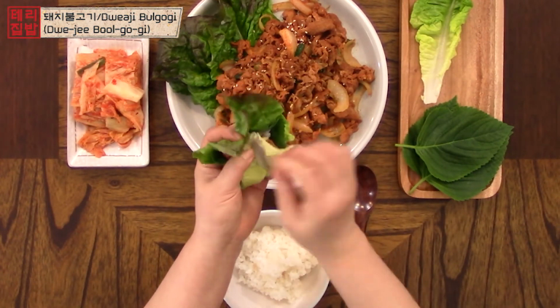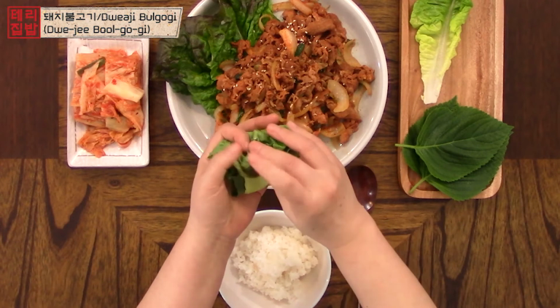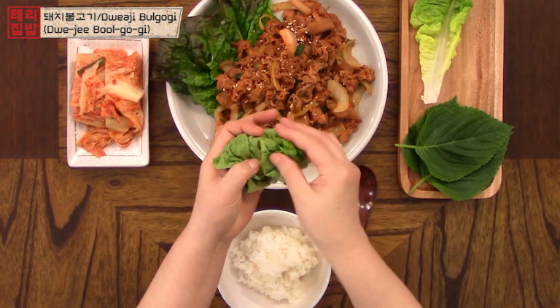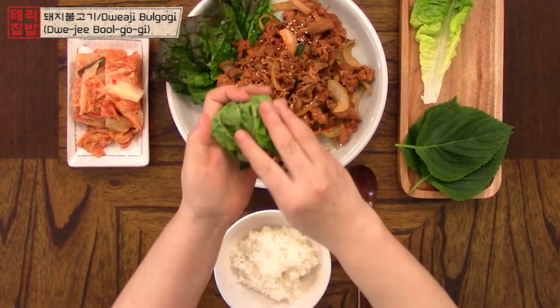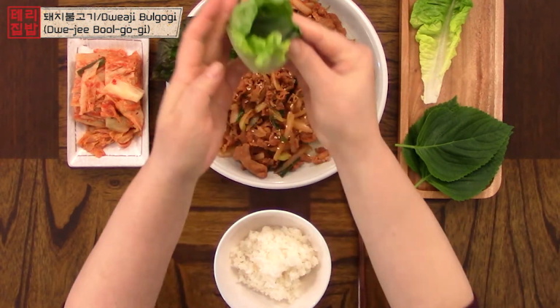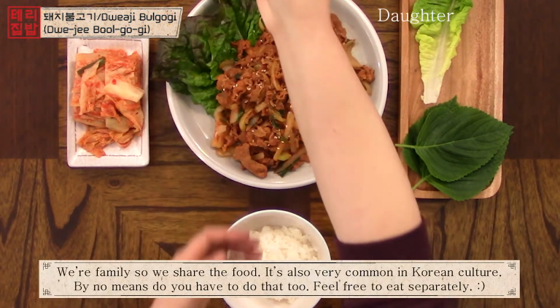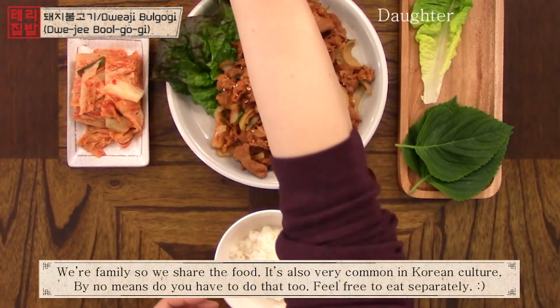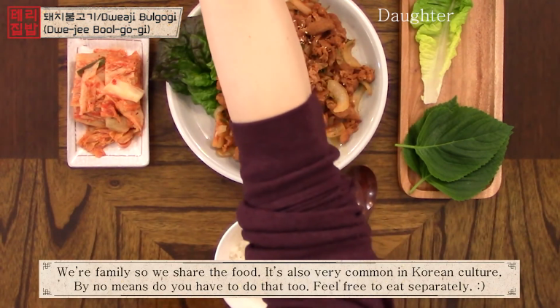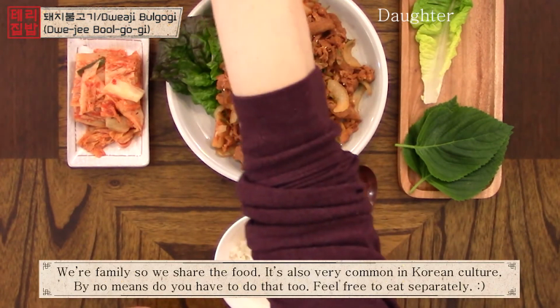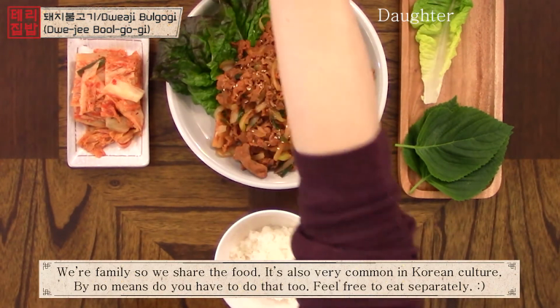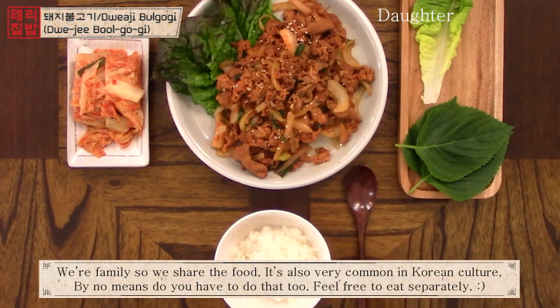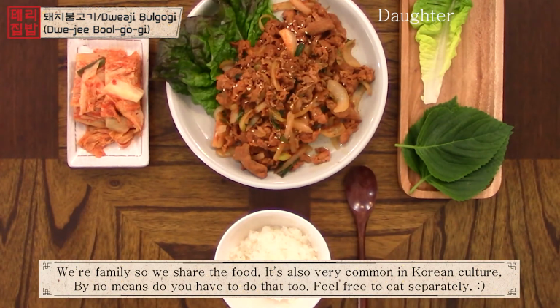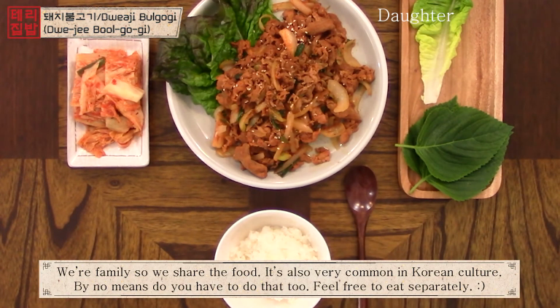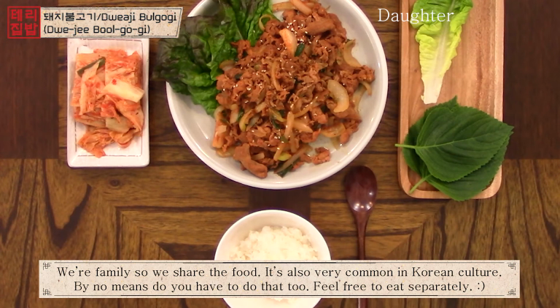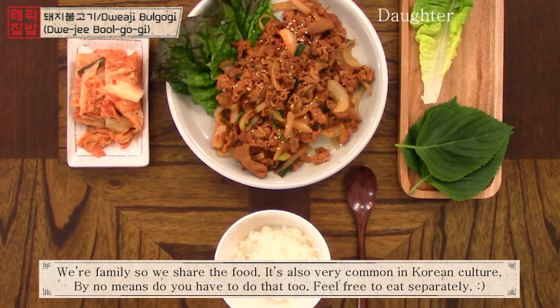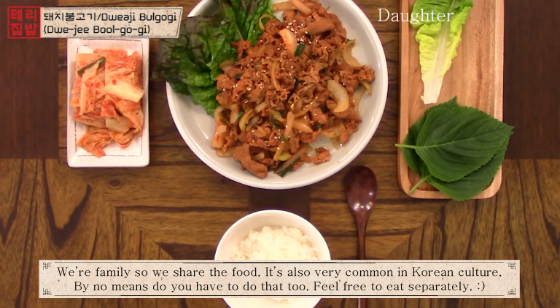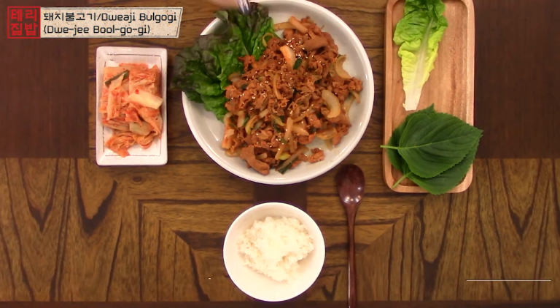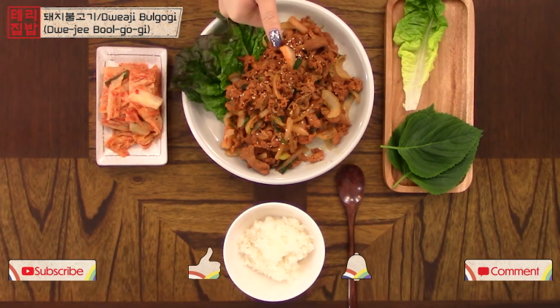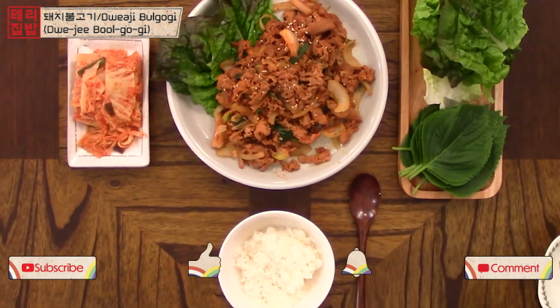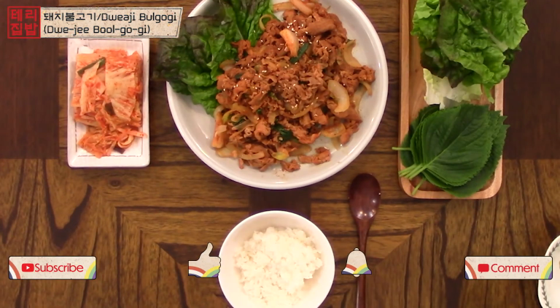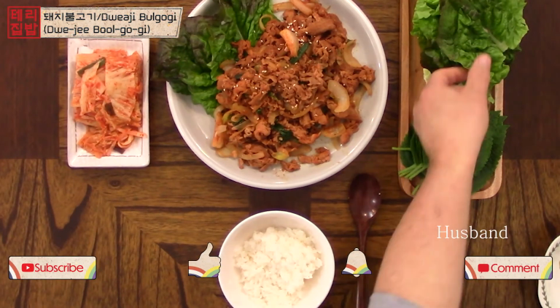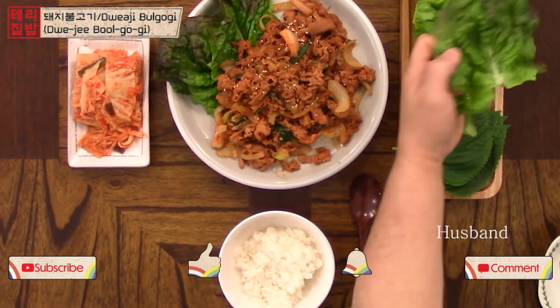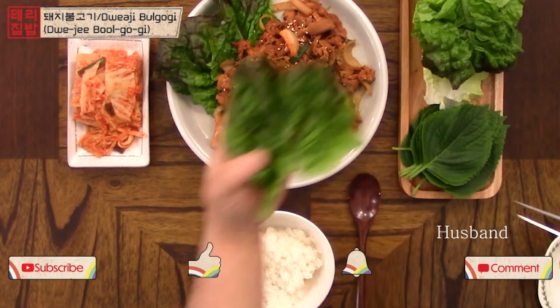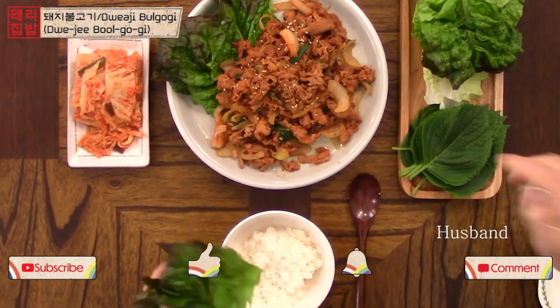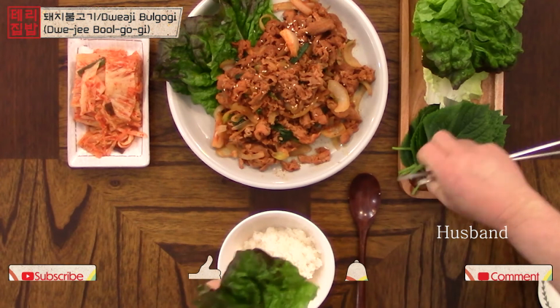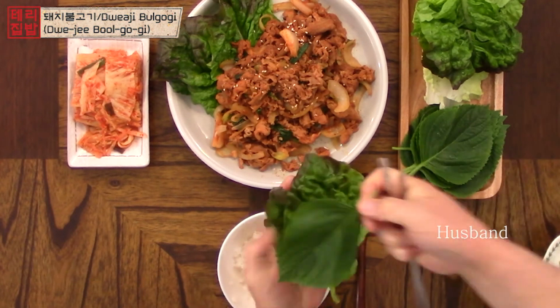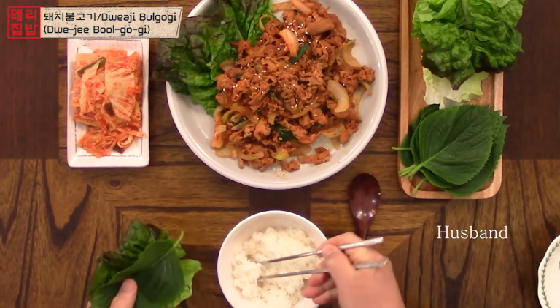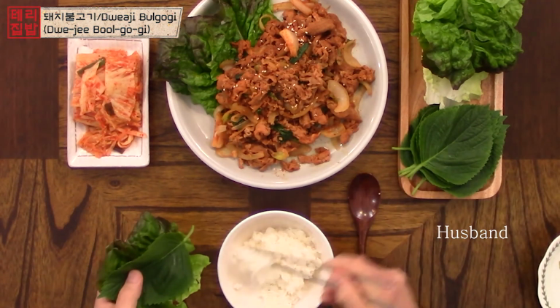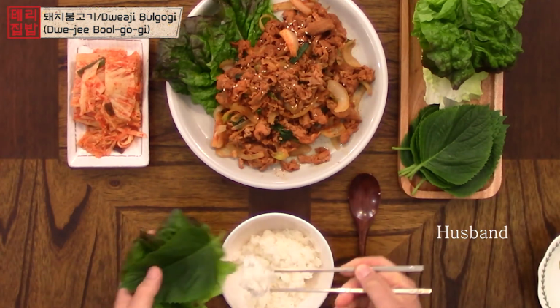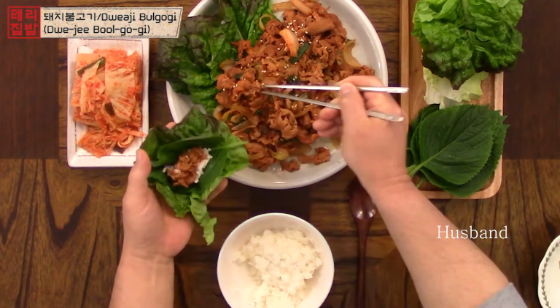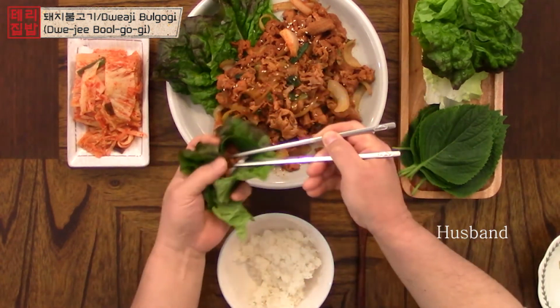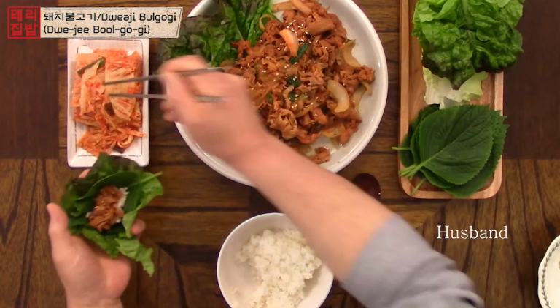Thank you so much for watching. If you try this at home, please leave a comment down below. Don't forget to give this video a thumbs up and subscribe for more simple Korean recipes. See you next time!